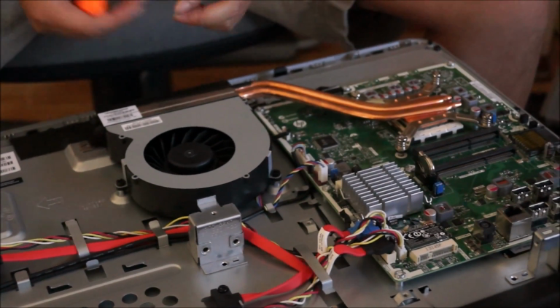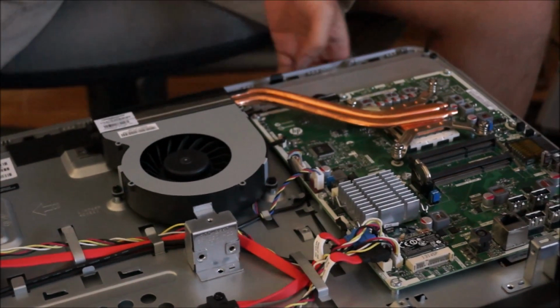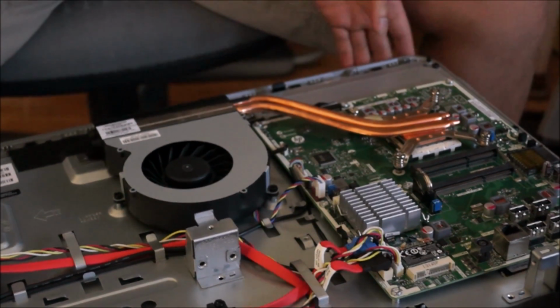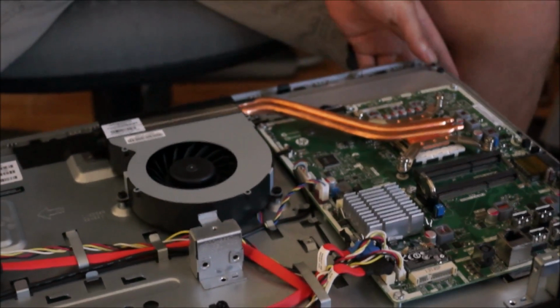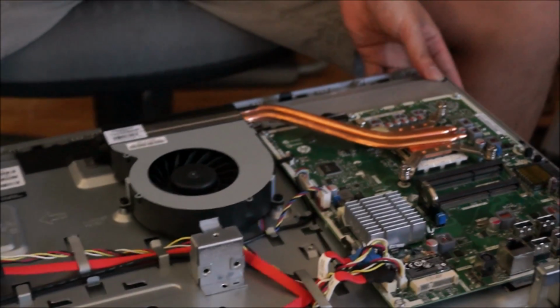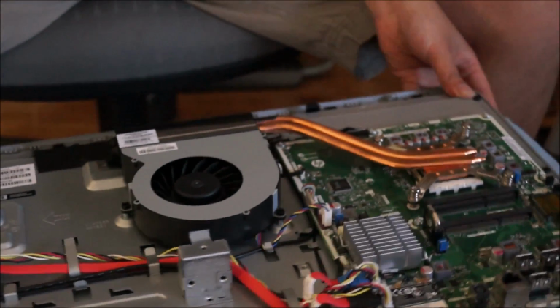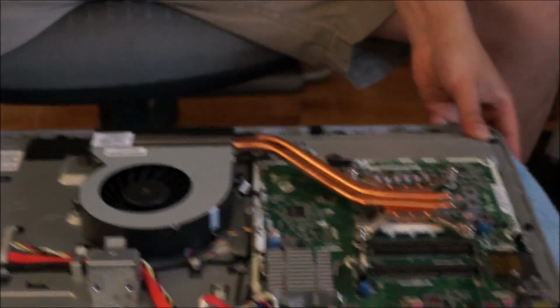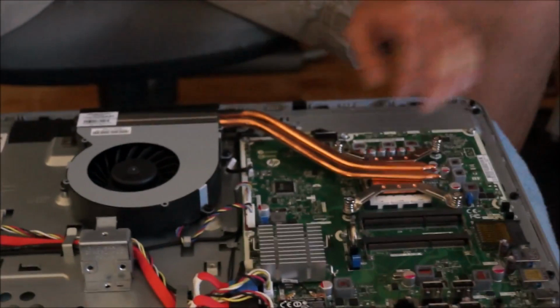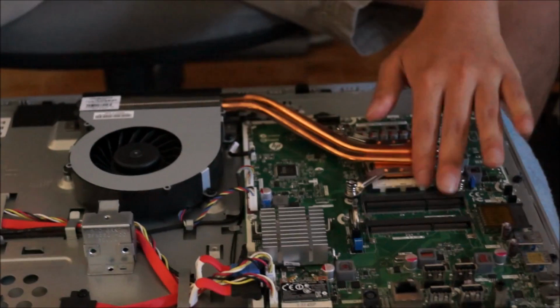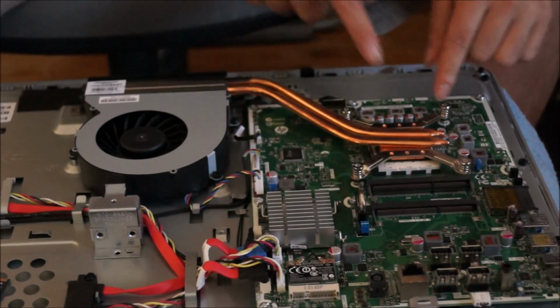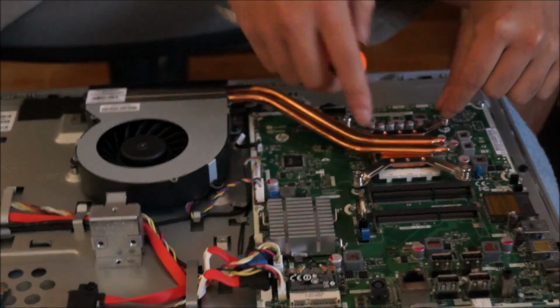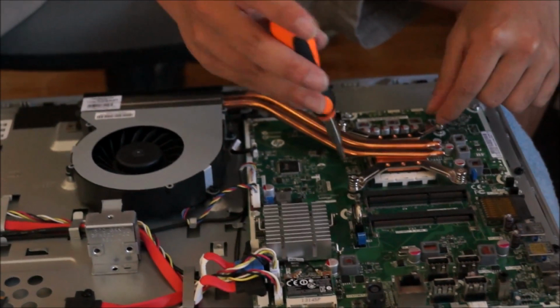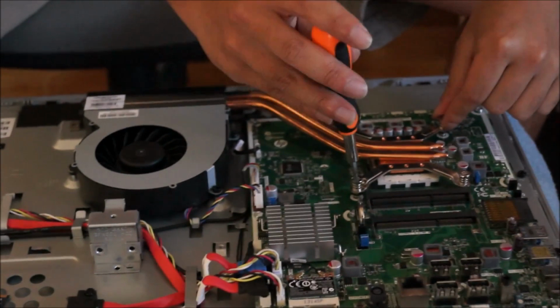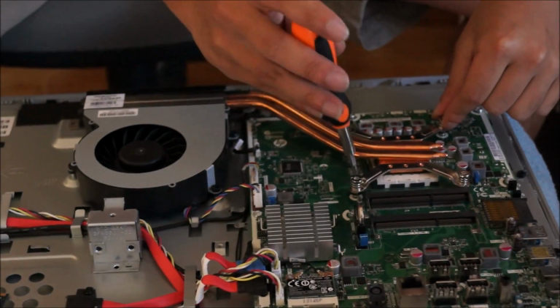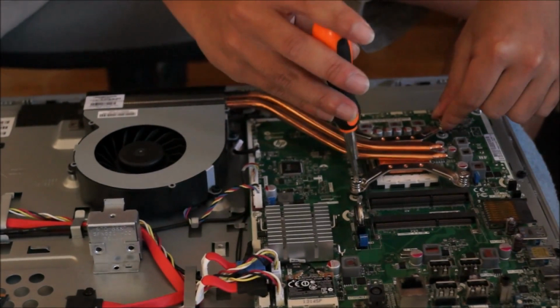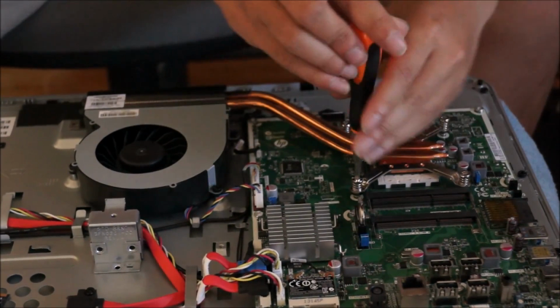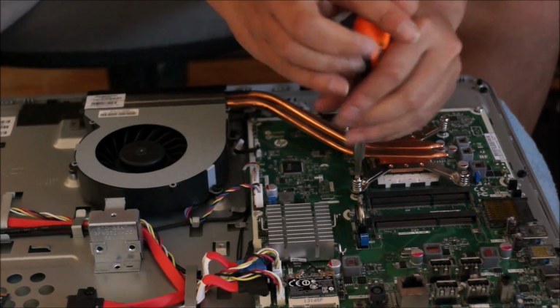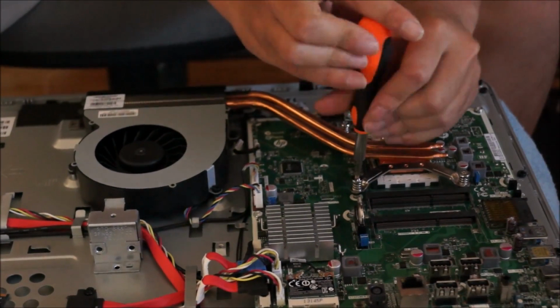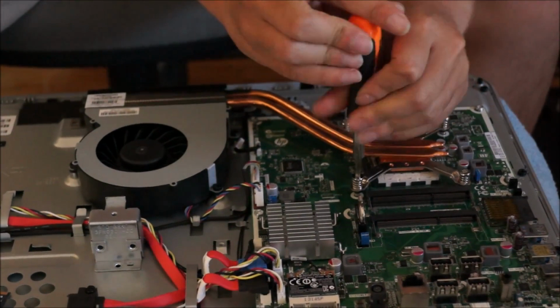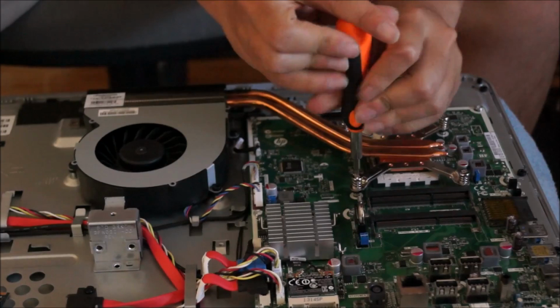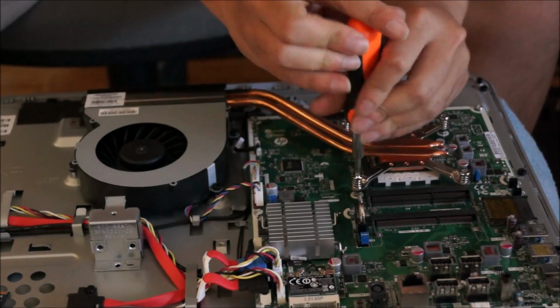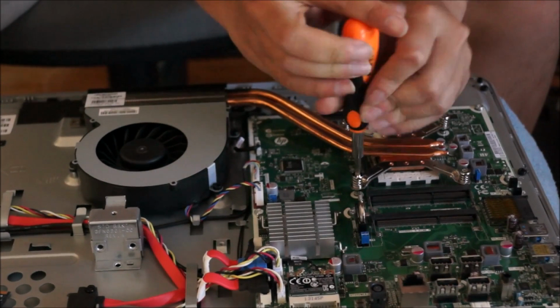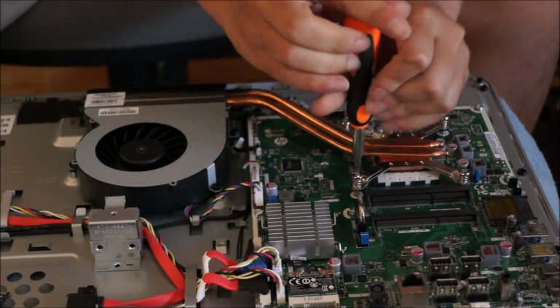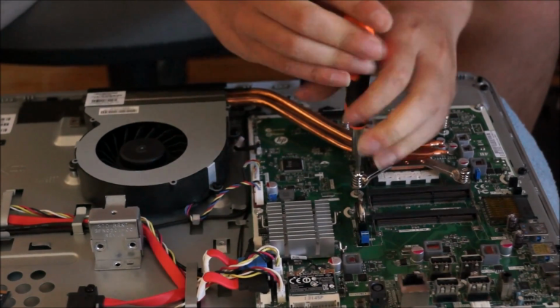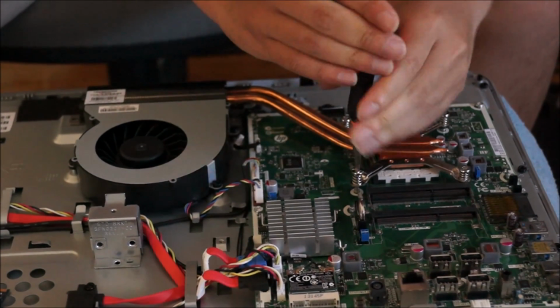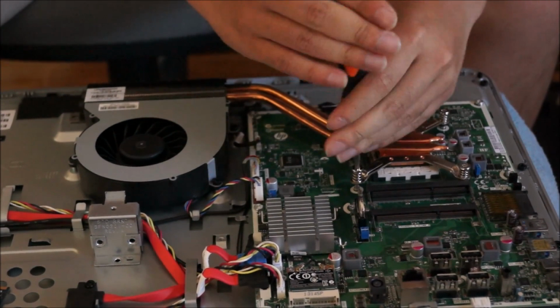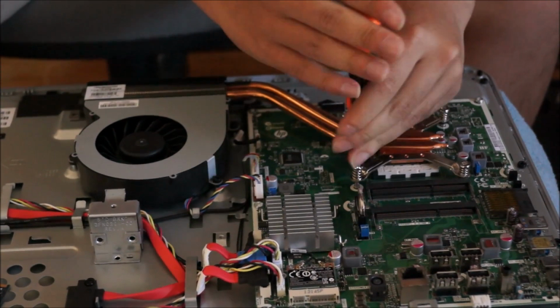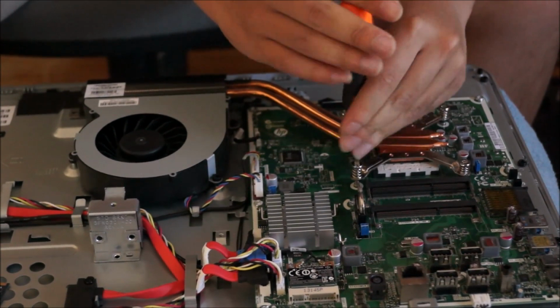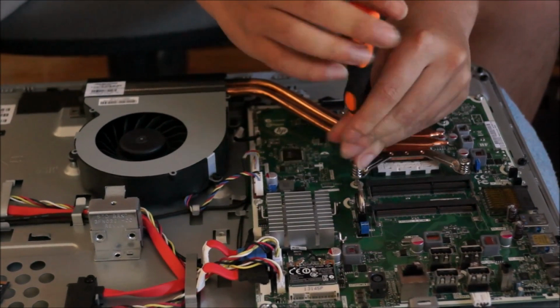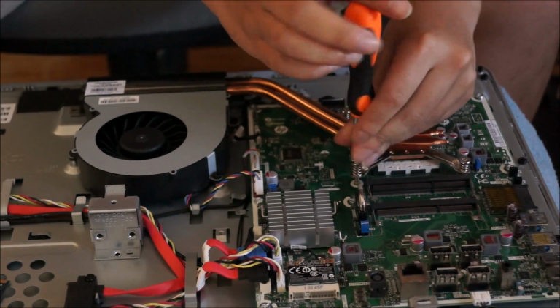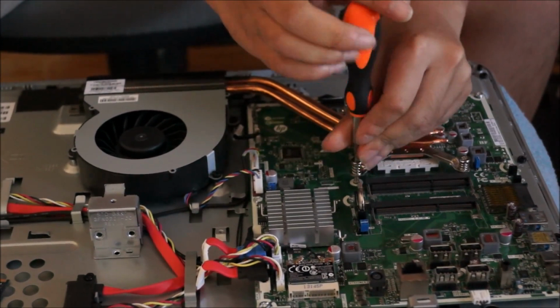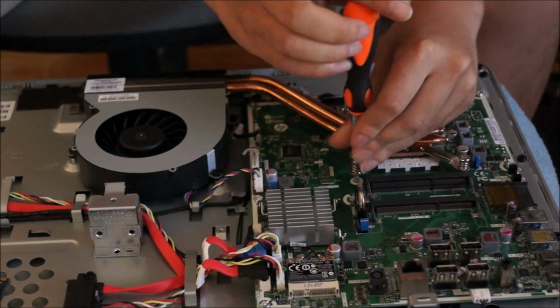I haven't seen any all-in-ones with desktop CPUs that don't have five screws. So here are the four screws. You don't have to remove them in any particular order, just as long as you remove them all. But when you put it back, you have to put it back in a particular order.